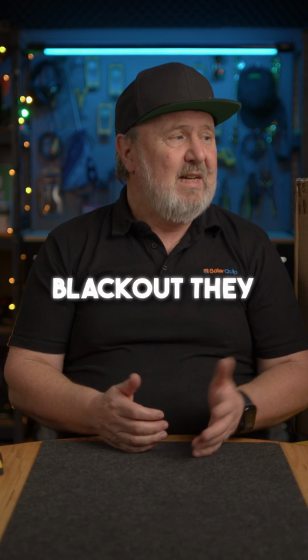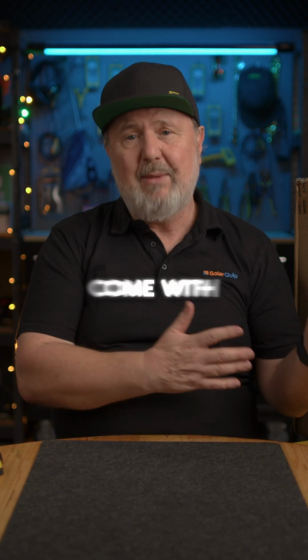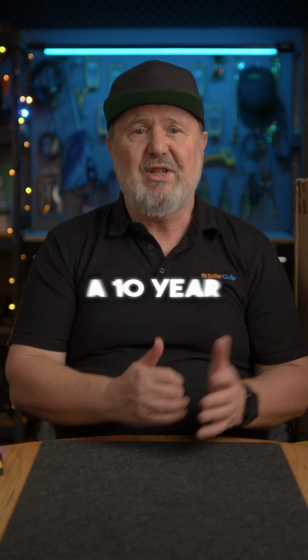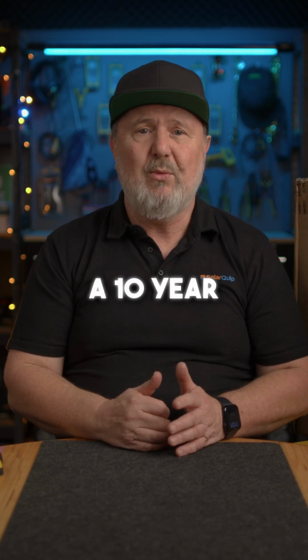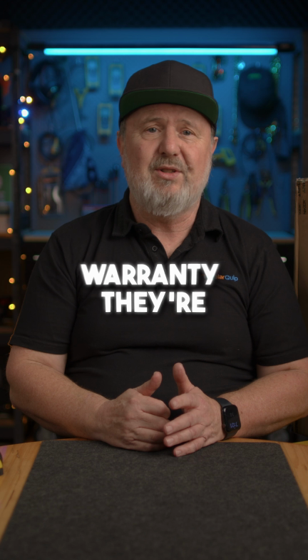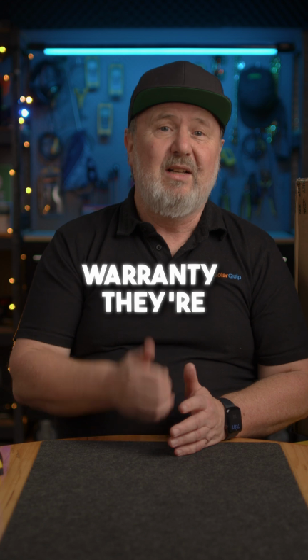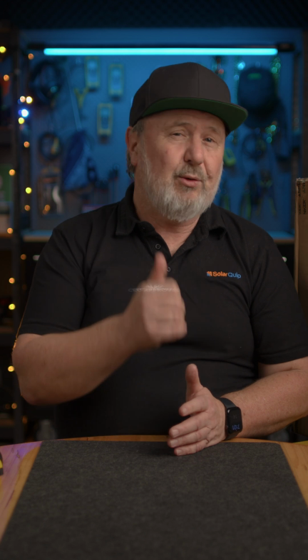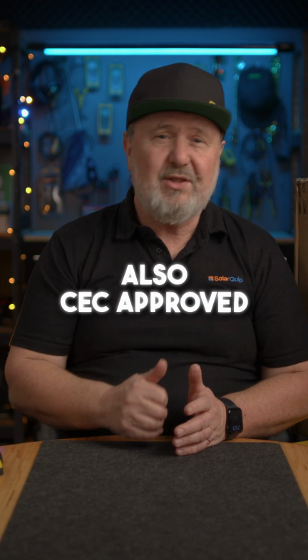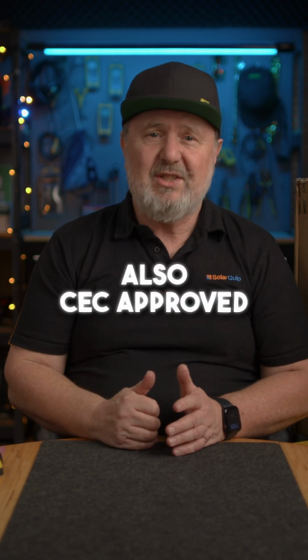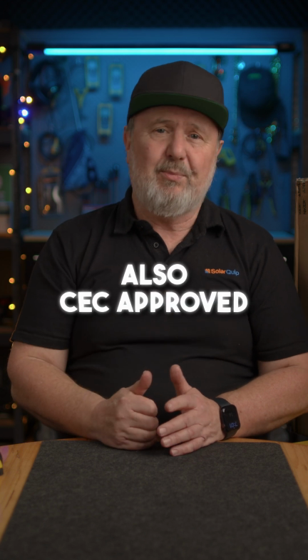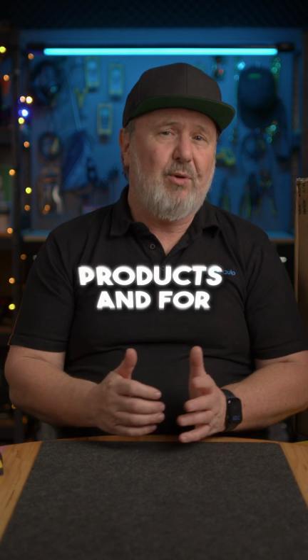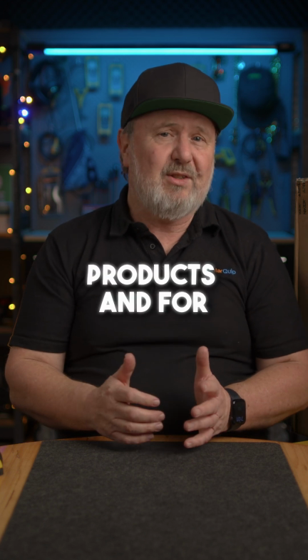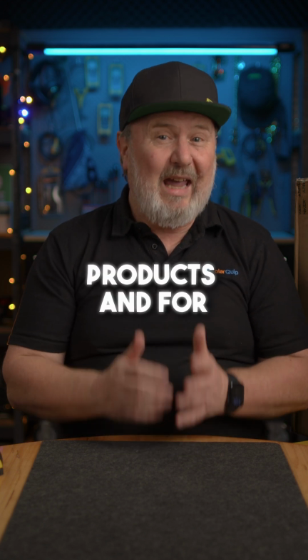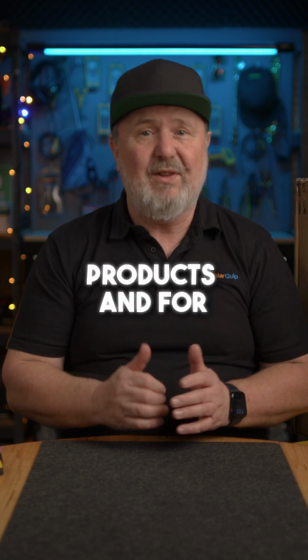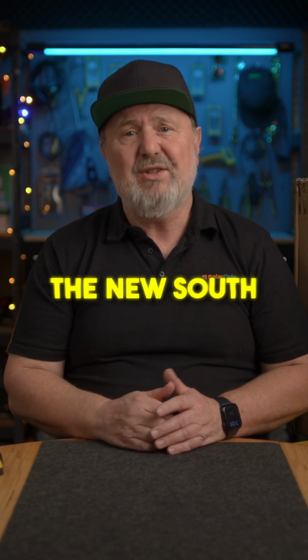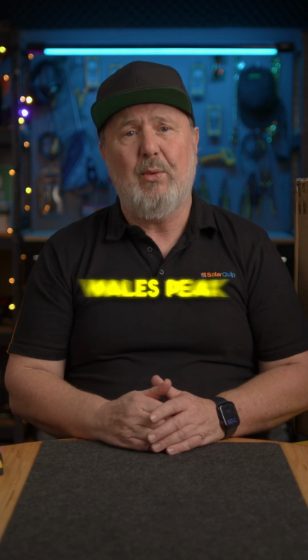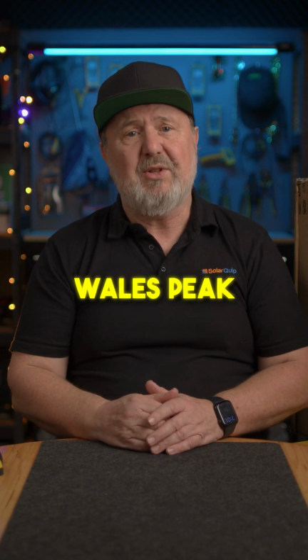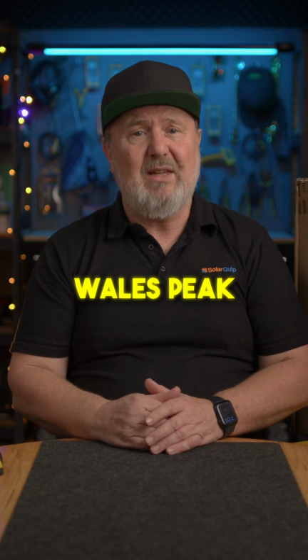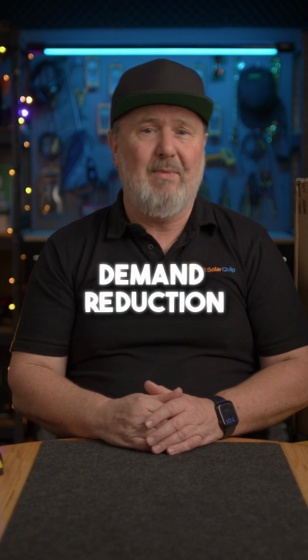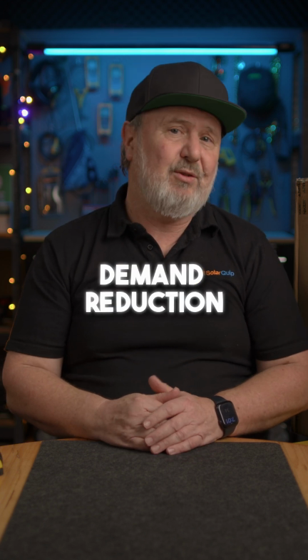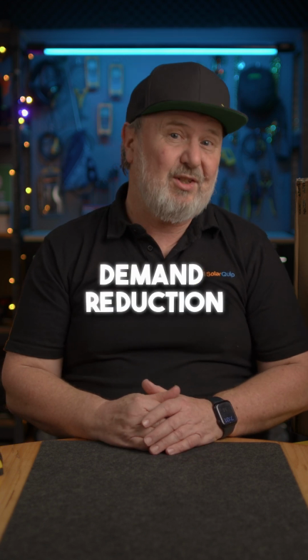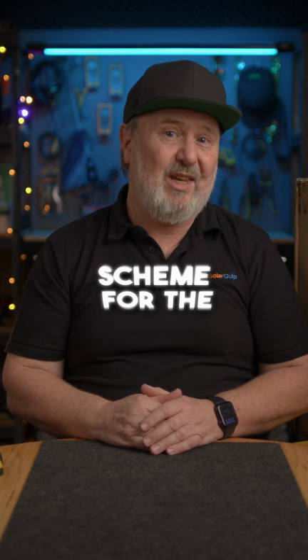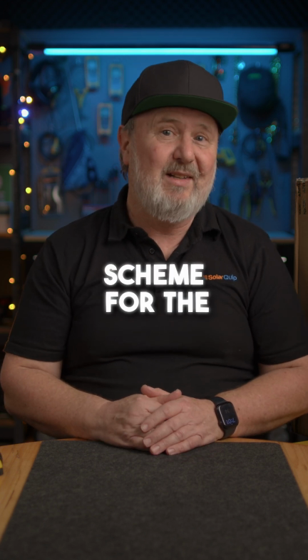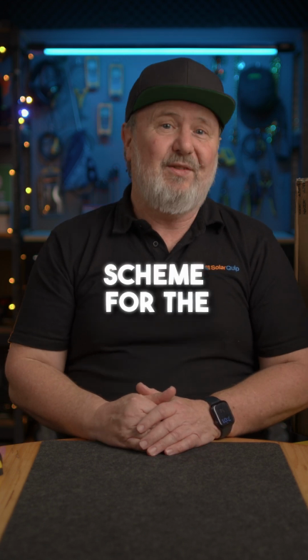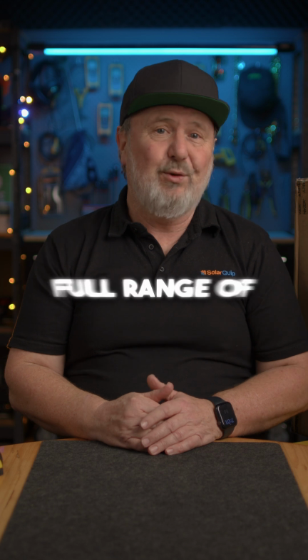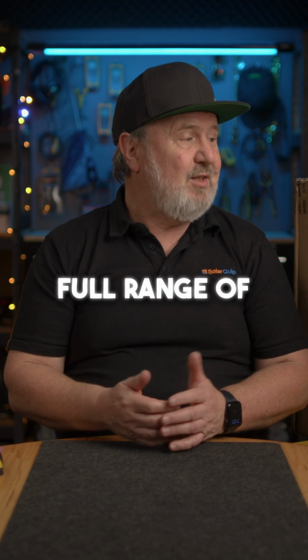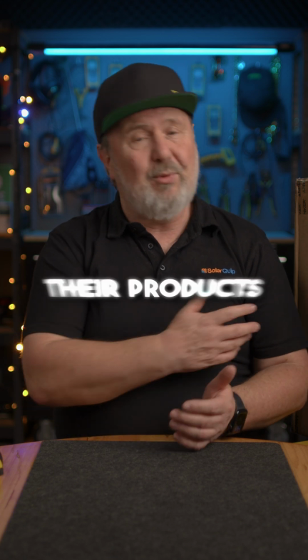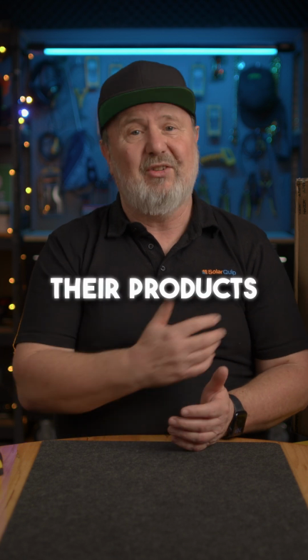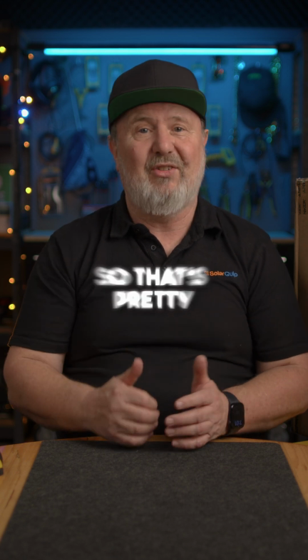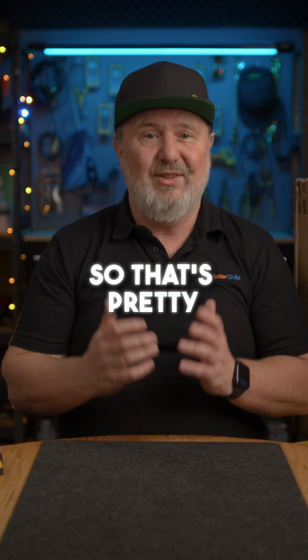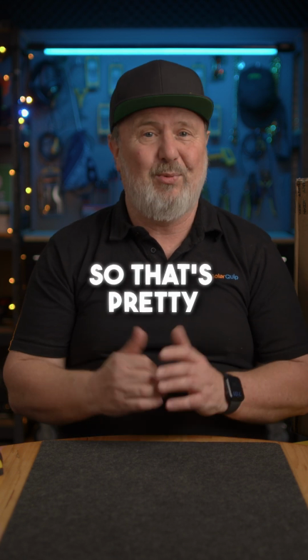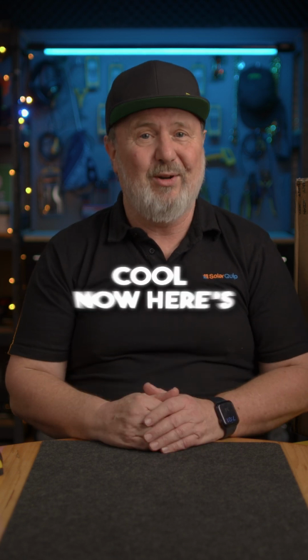They come with a 10-year warranty. They're also CEC-approved products, and approved for the New South Wales Peak Demand Reduction Scheme for the full range of their products. So that's pretty cool.